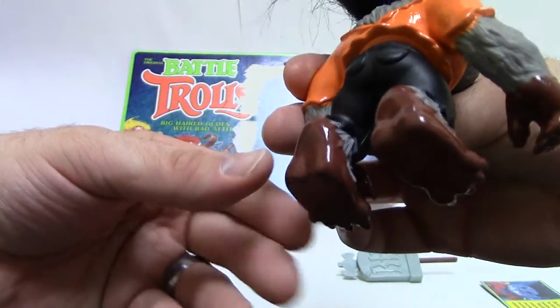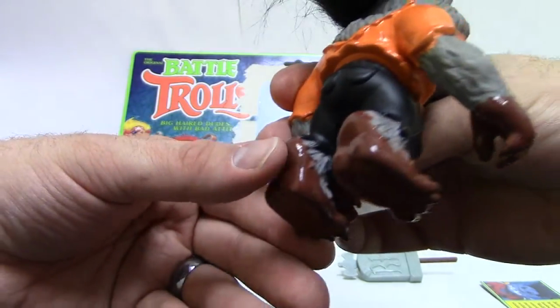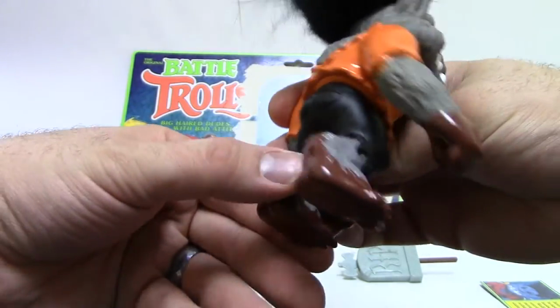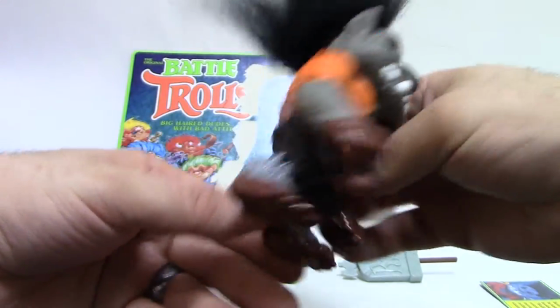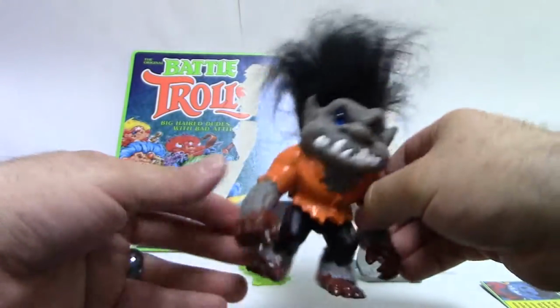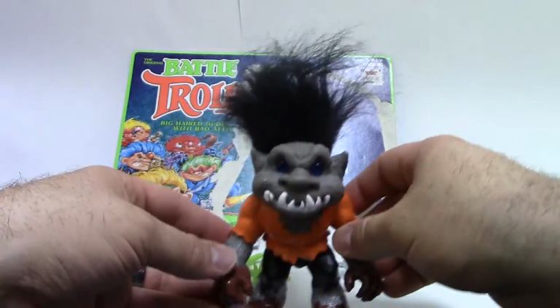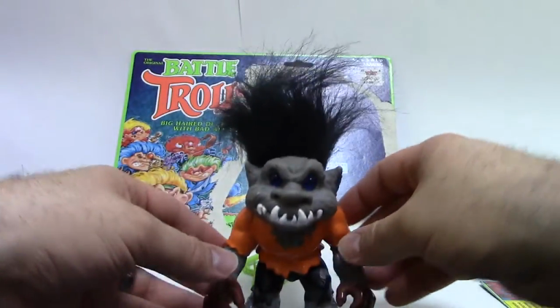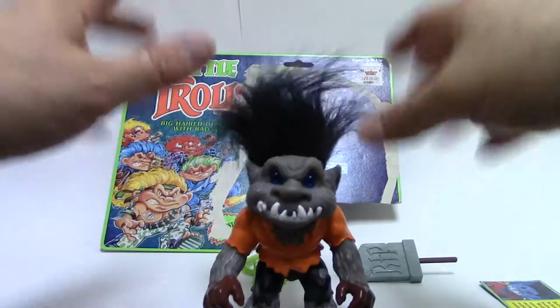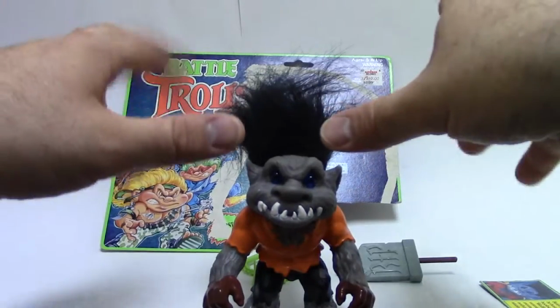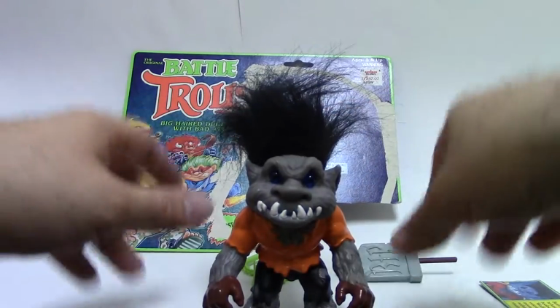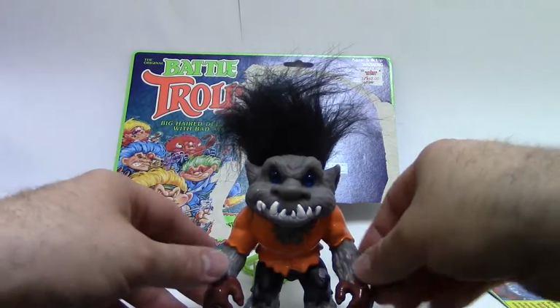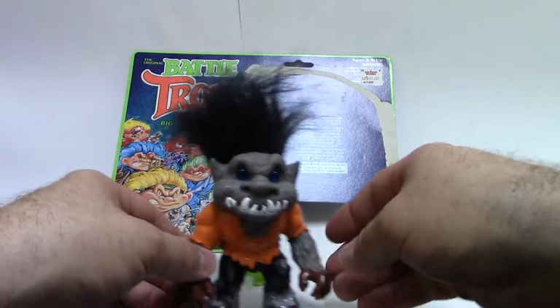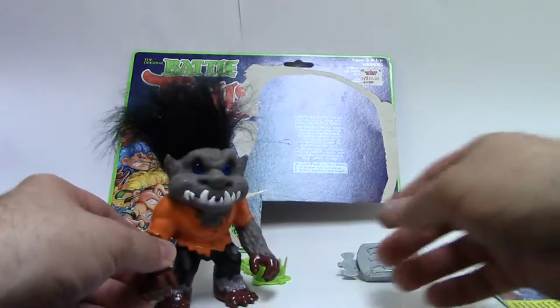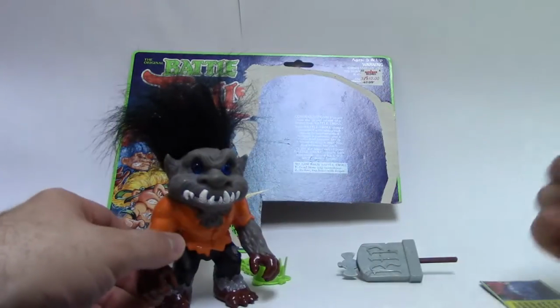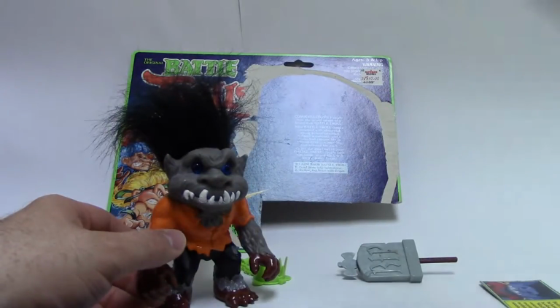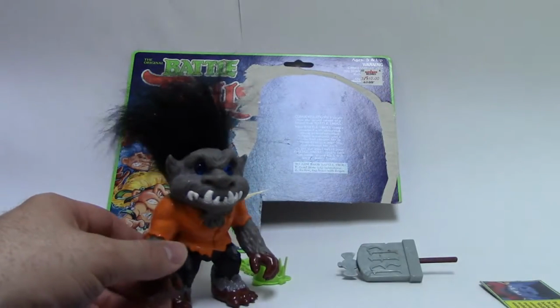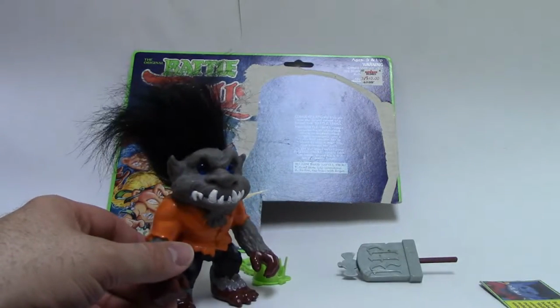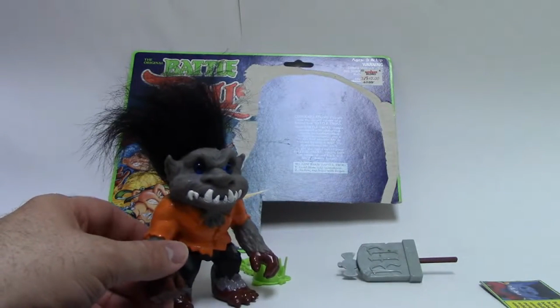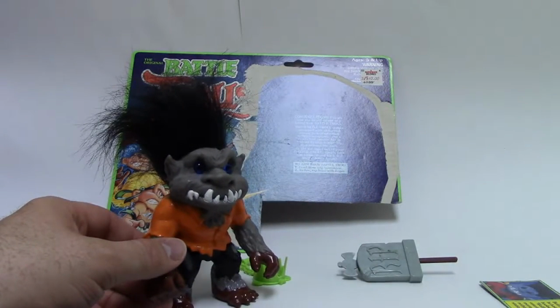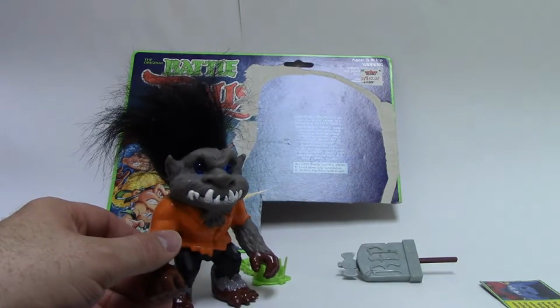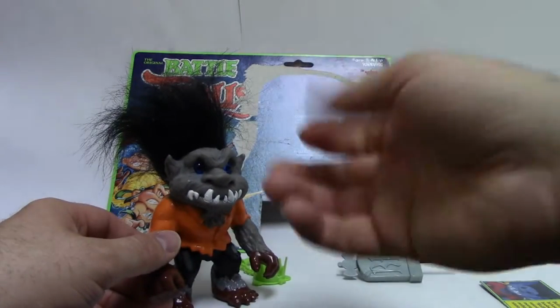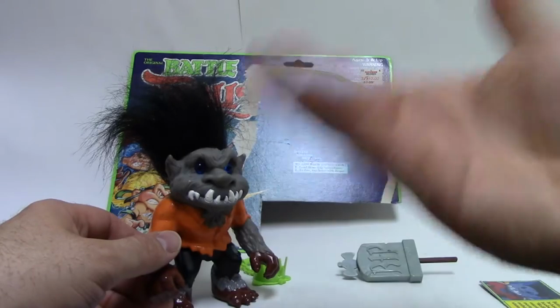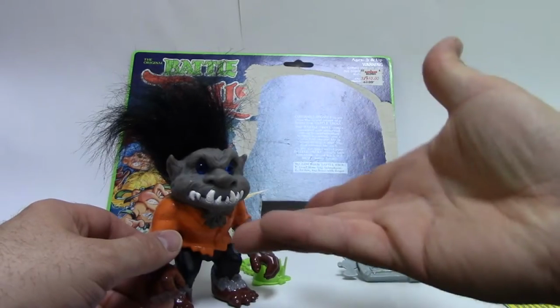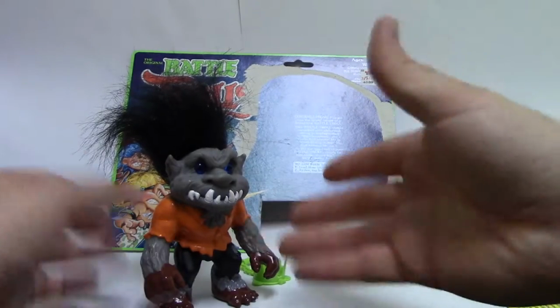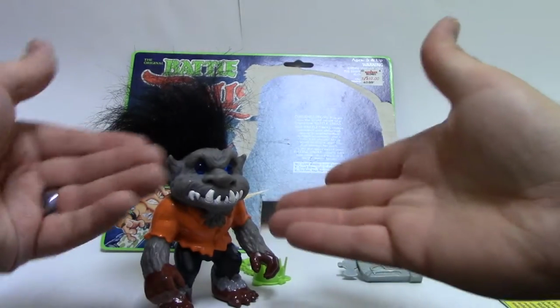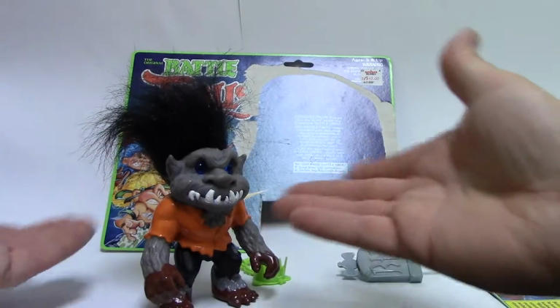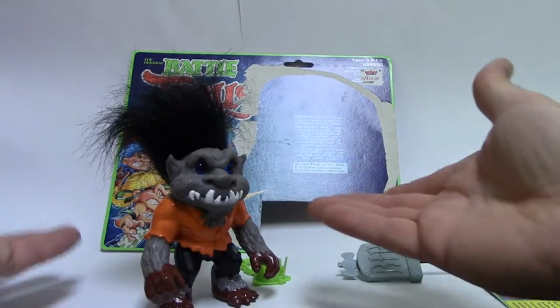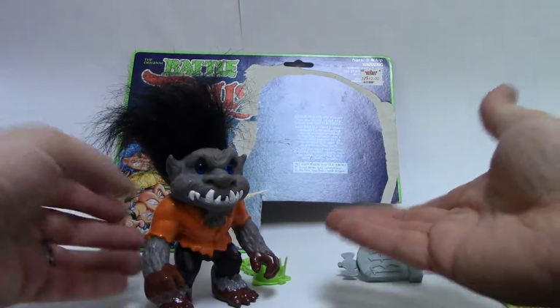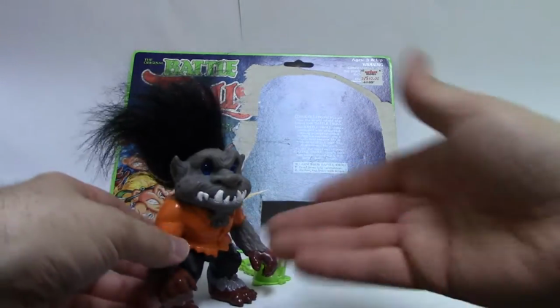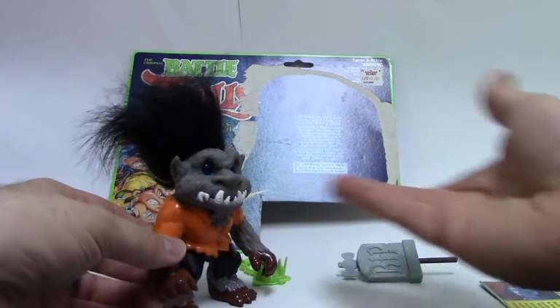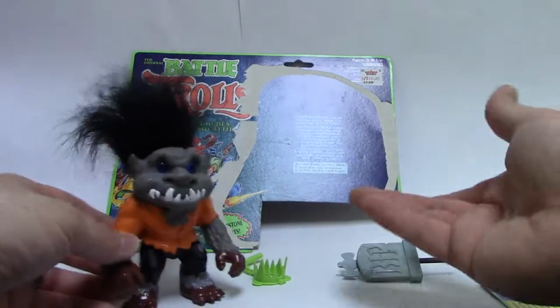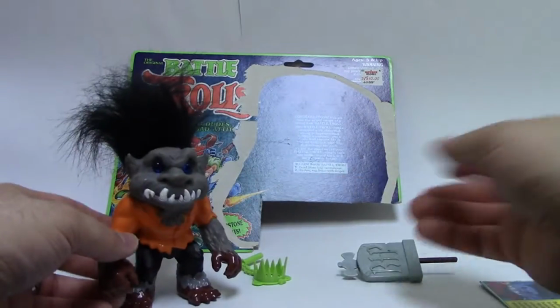That's it for the detail. They really didn't do a lot of extra hidden things like we've seen in the other two figures from Series 3. I guess mostly because he's just a werewolf — what do you have to do with a werewolf except make it a really good-looking werewolf?